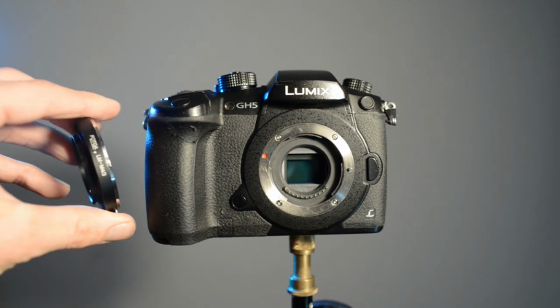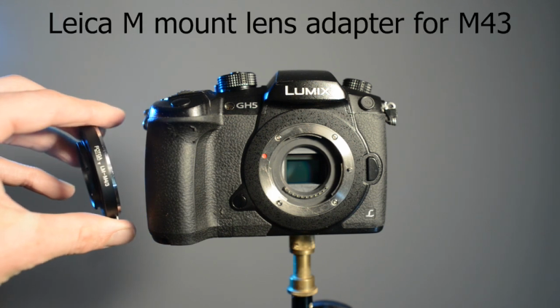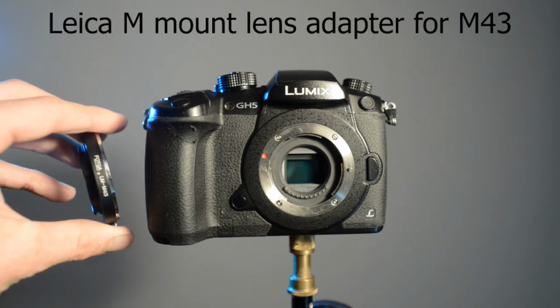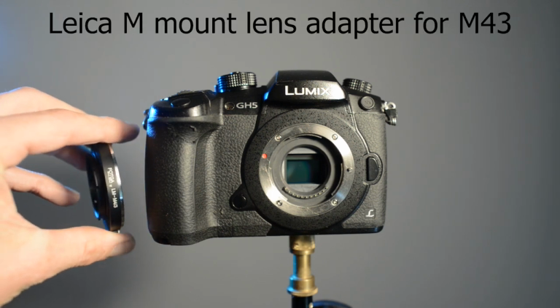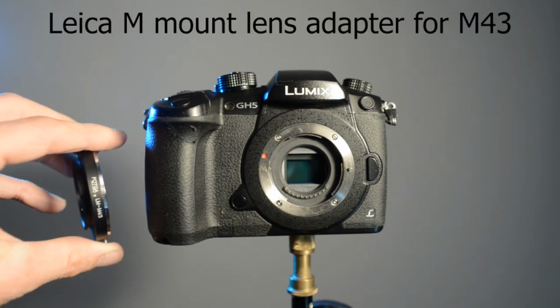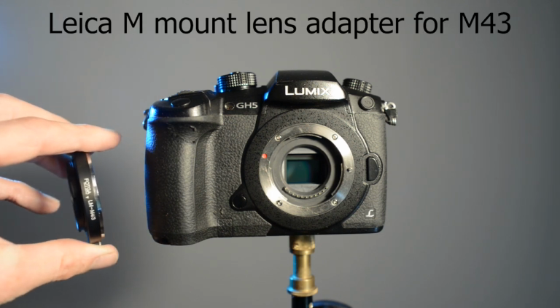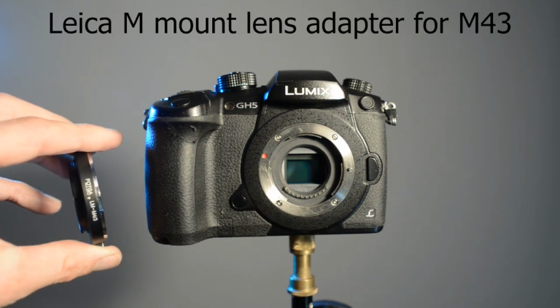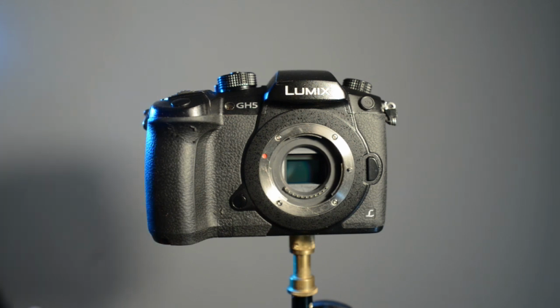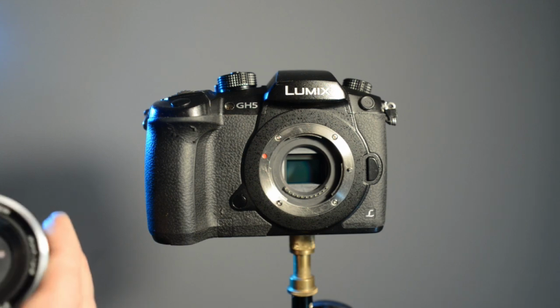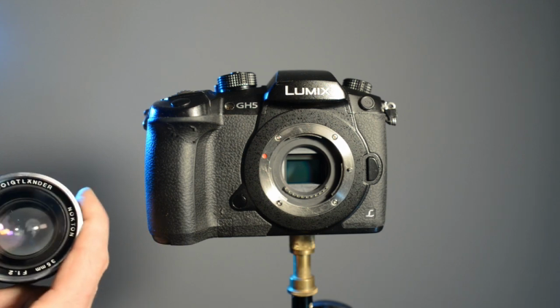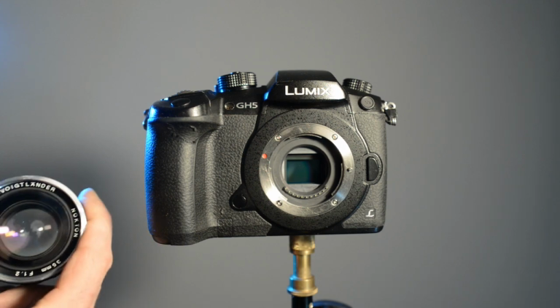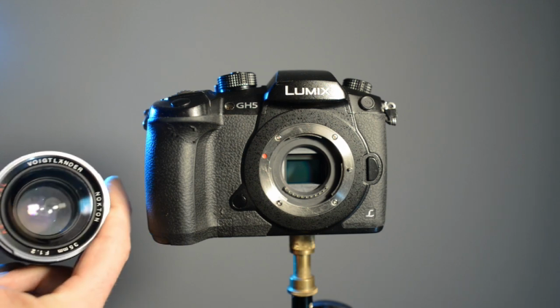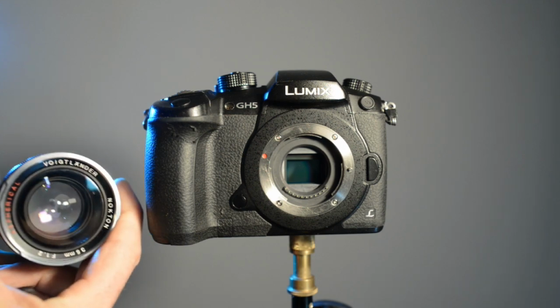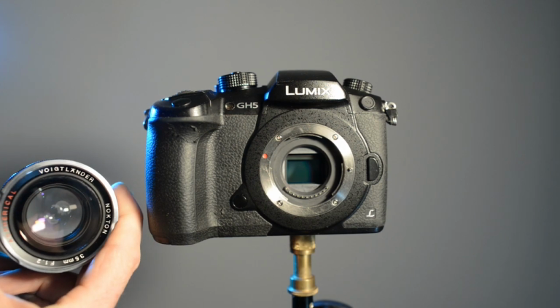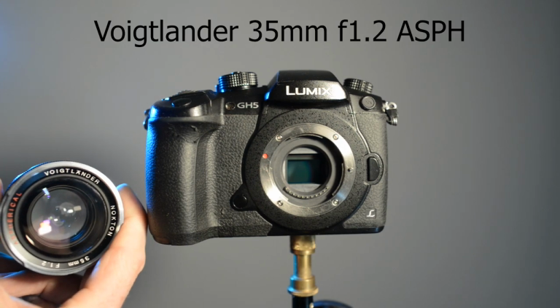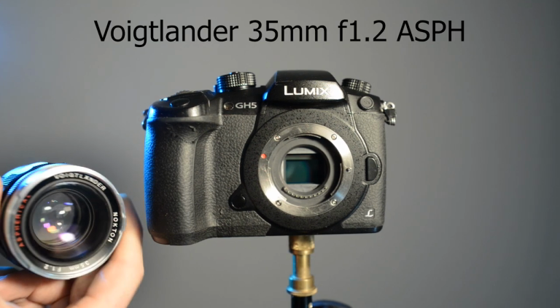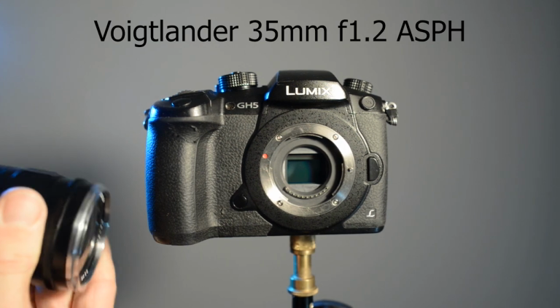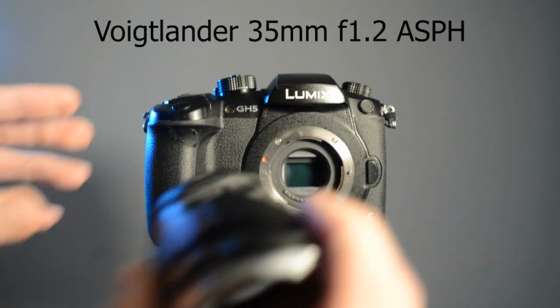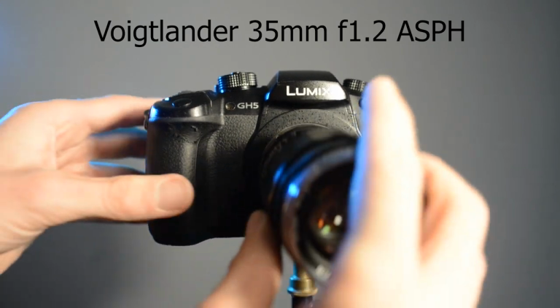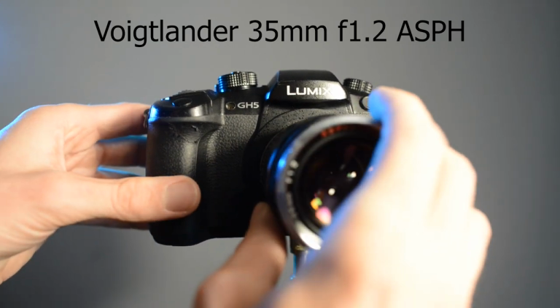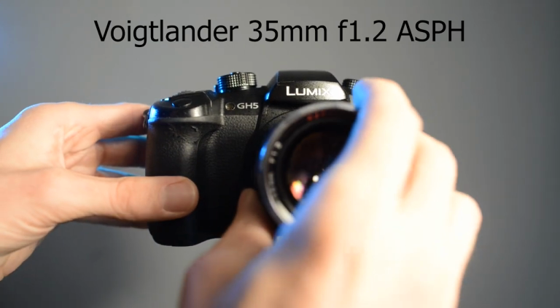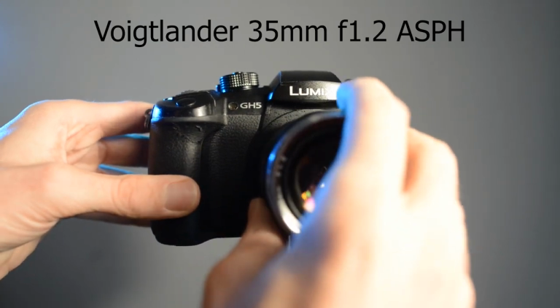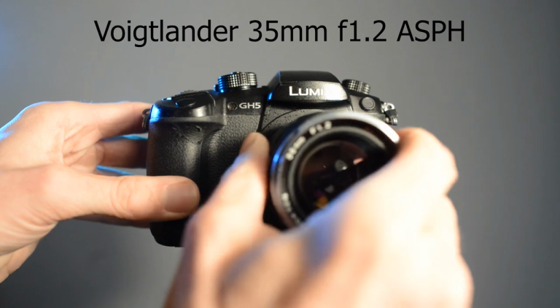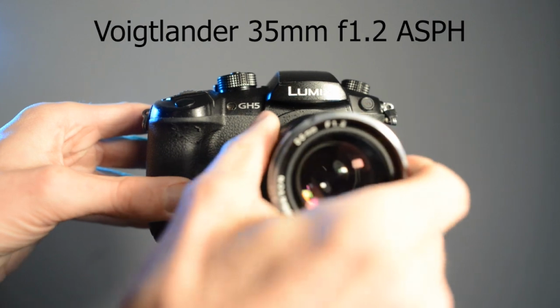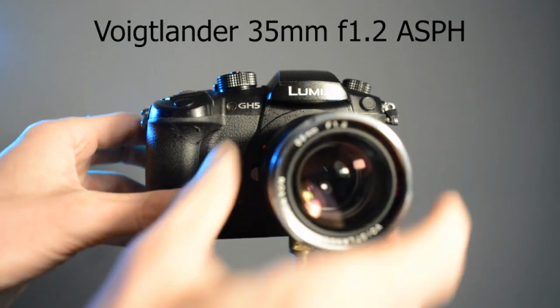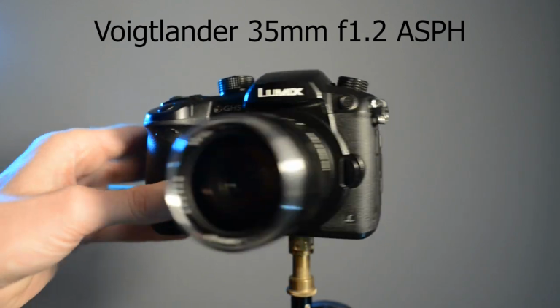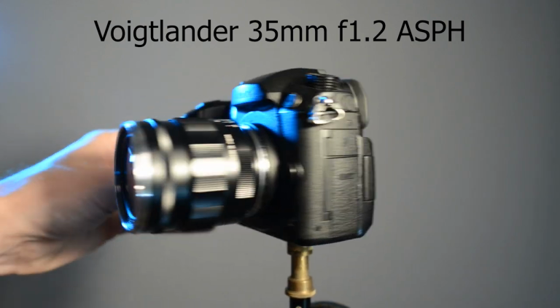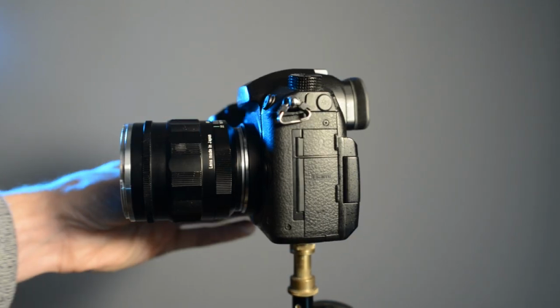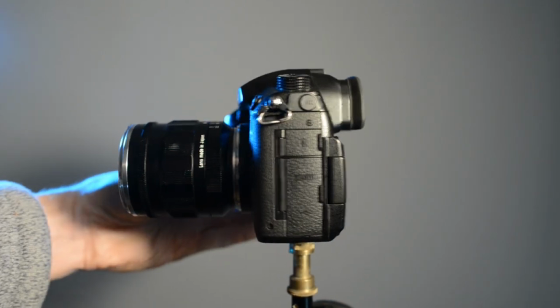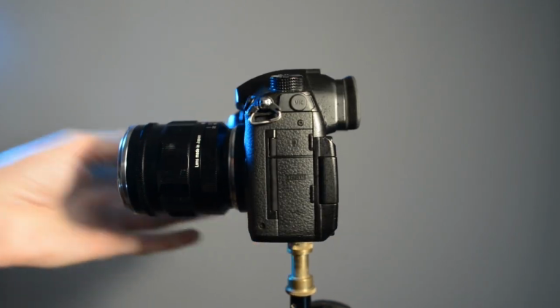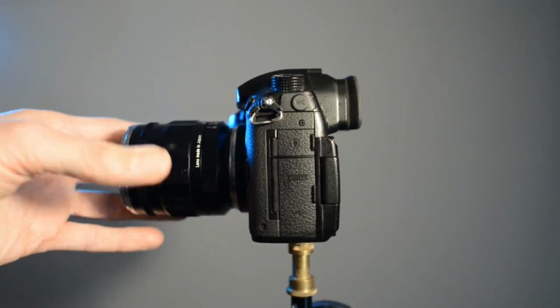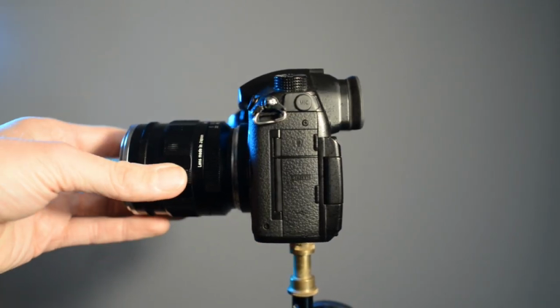To mount Leica lenses you need the Leica M mount to Micro Four Thirds adapter. This is my Voigtlander 35mm f1.2 for the Leica cameras.